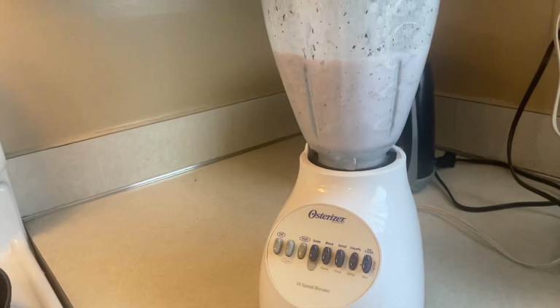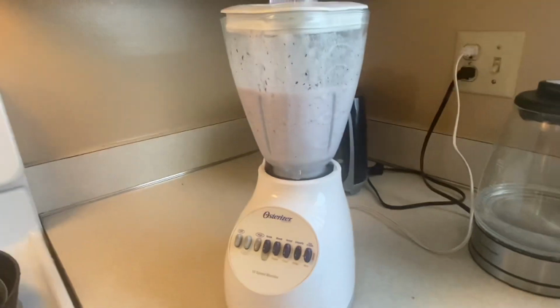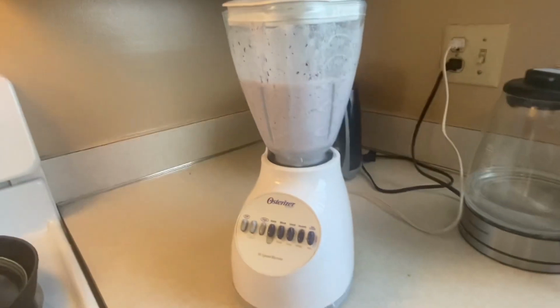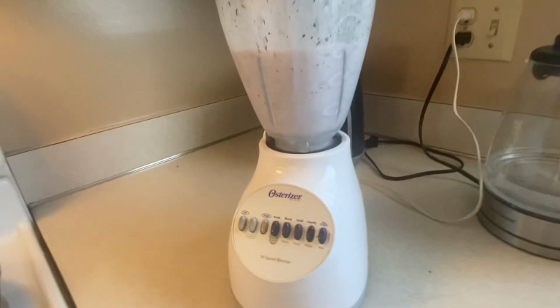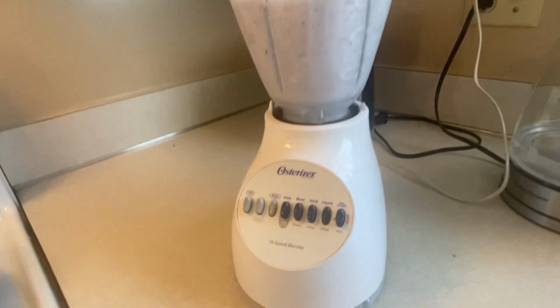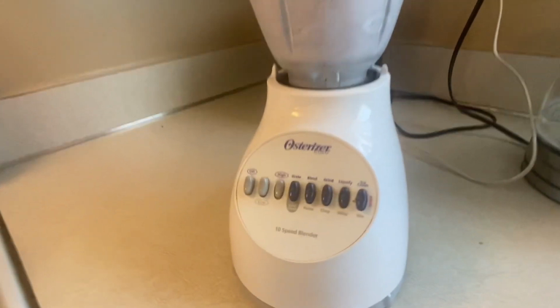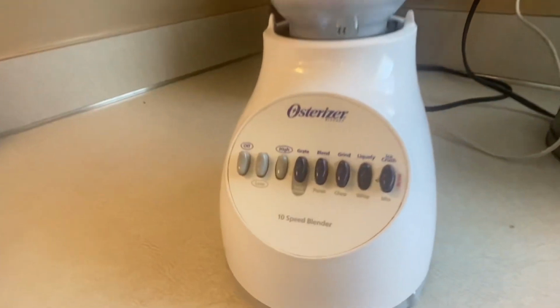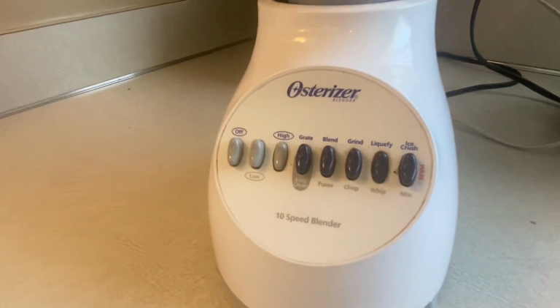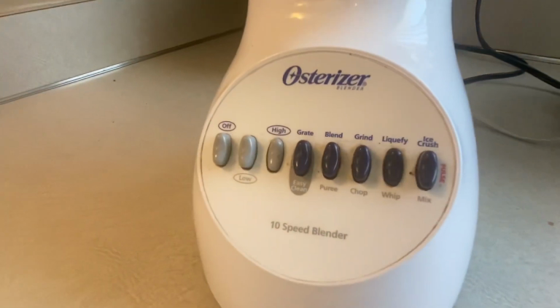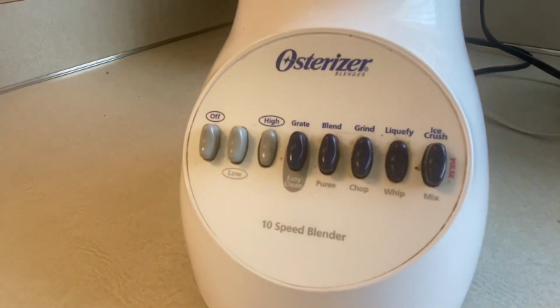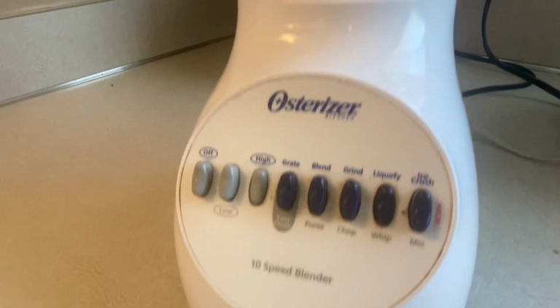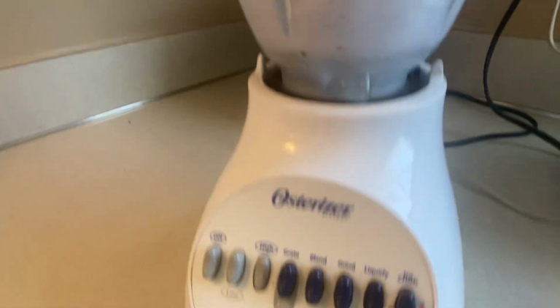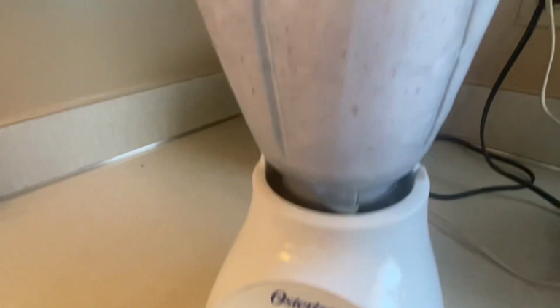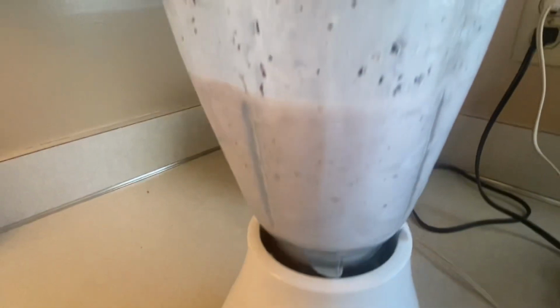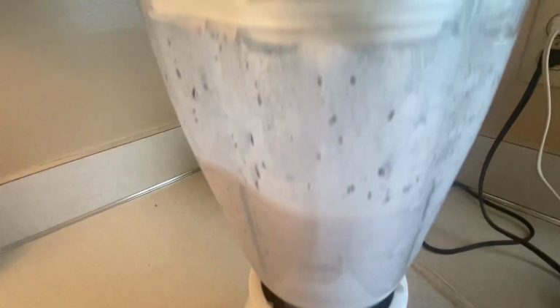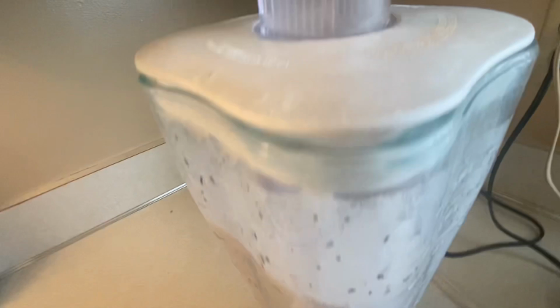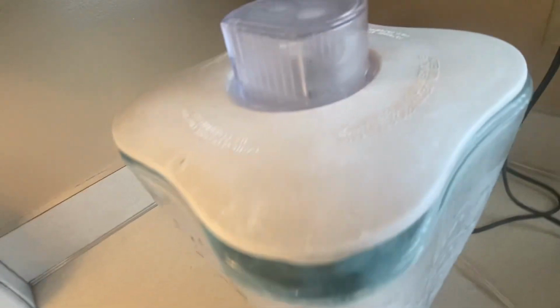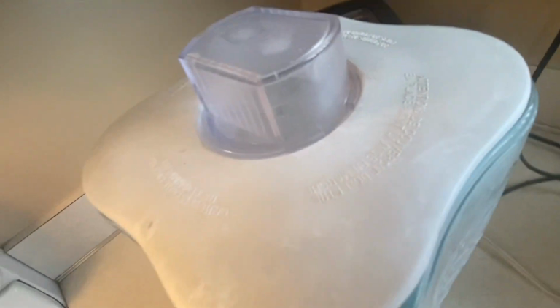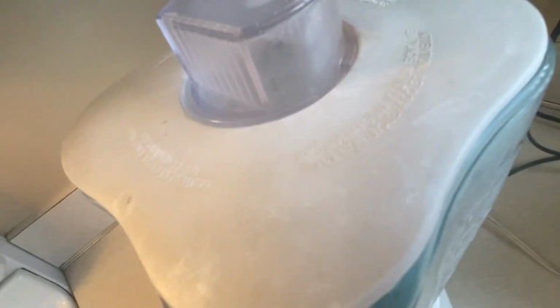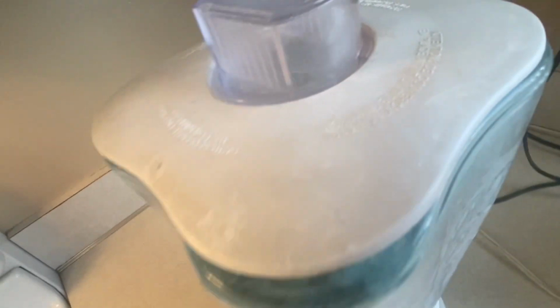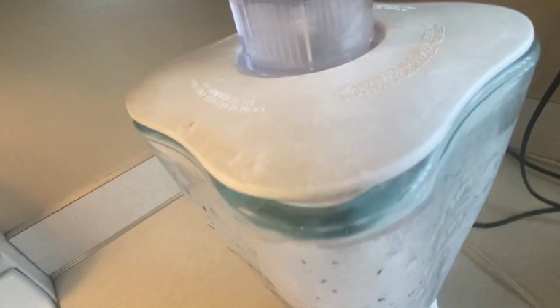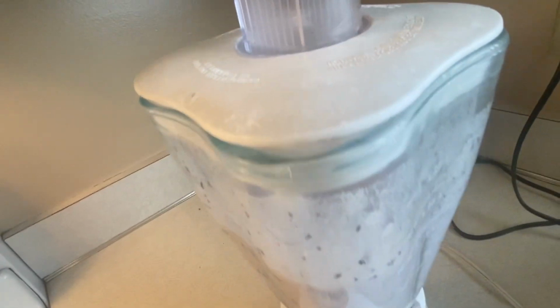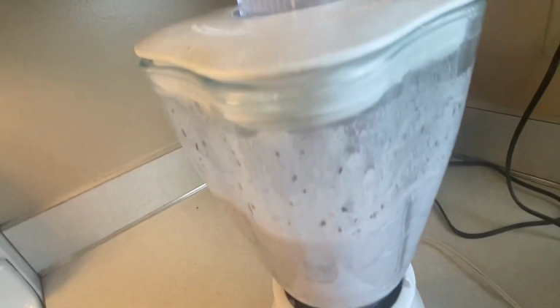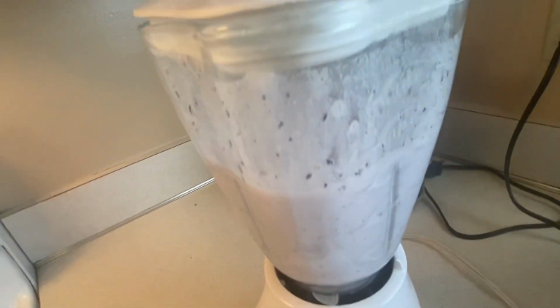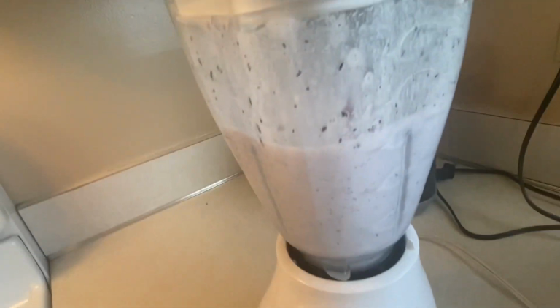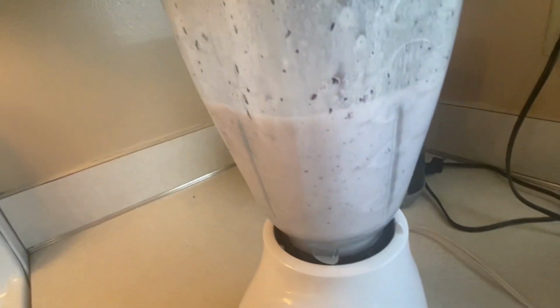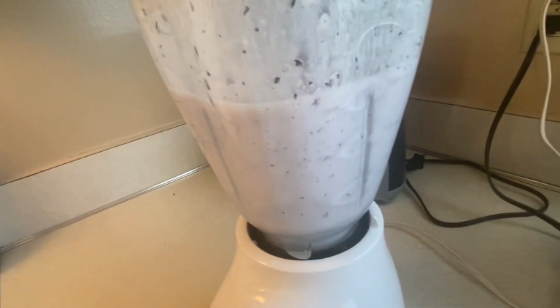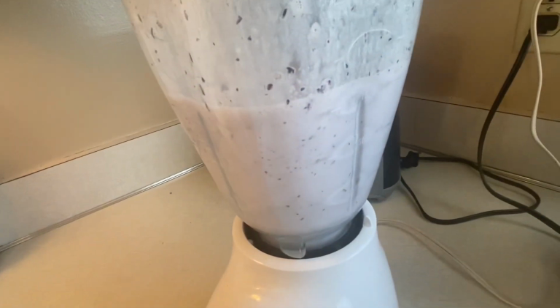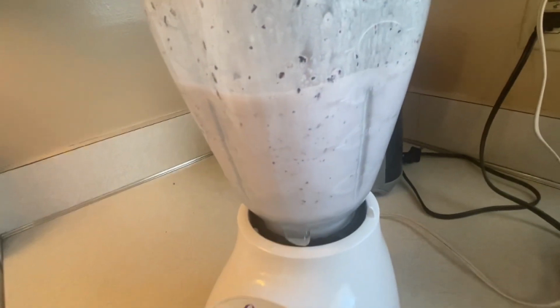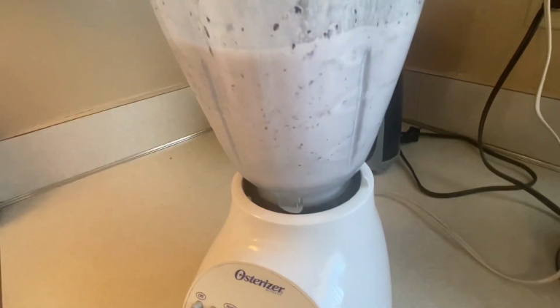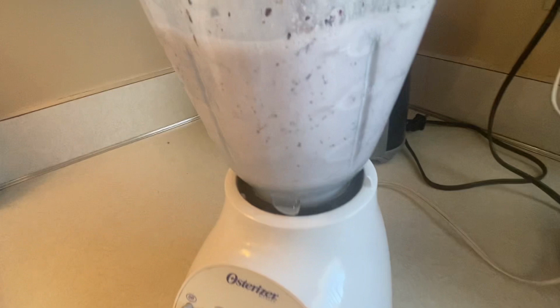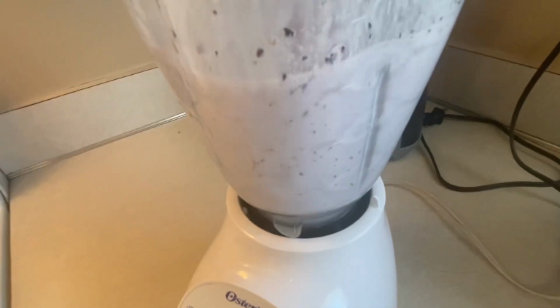This is the Oster 10-speed blender. We use this pretty much twice a day when we get home from the gym to make our protein shakes. We've had this for a few years now and it's held up really well.